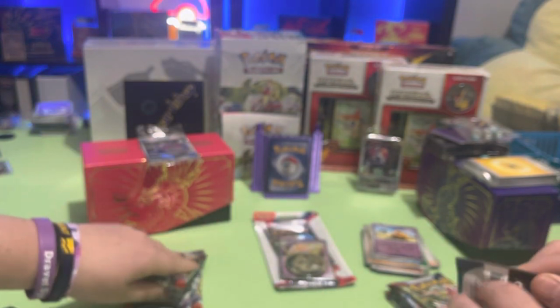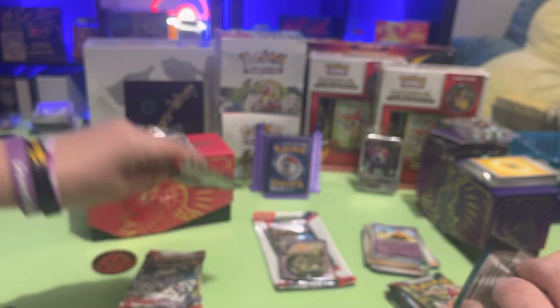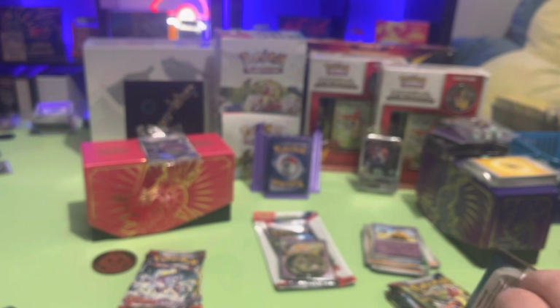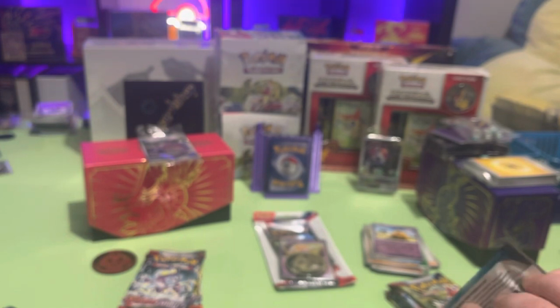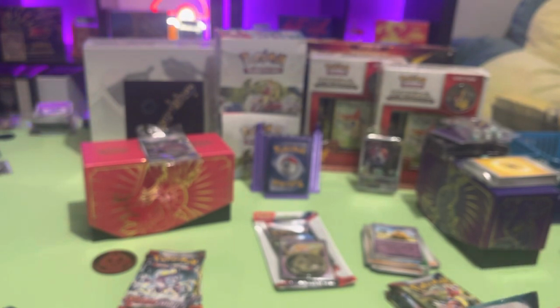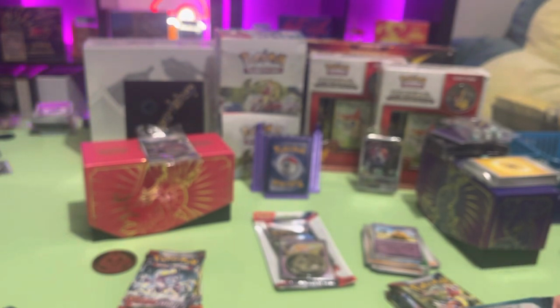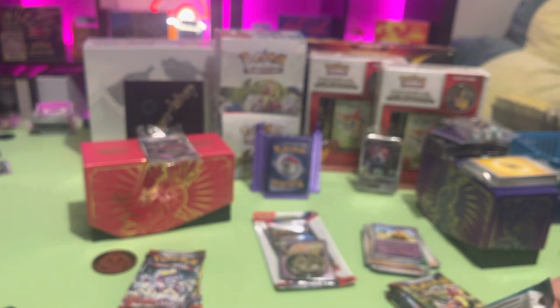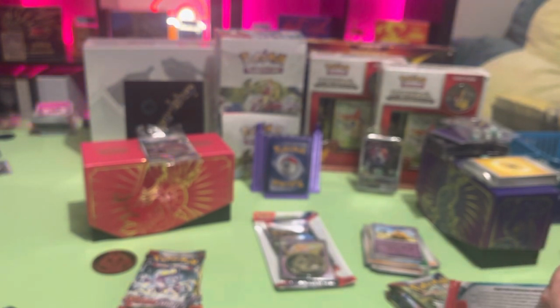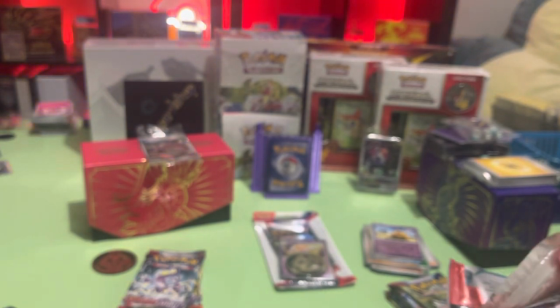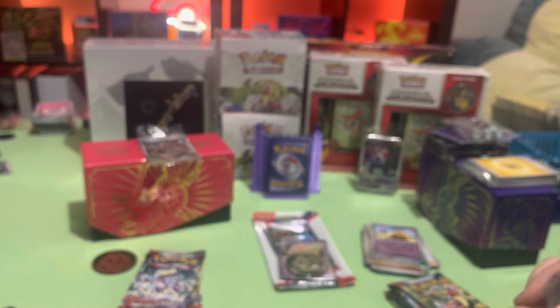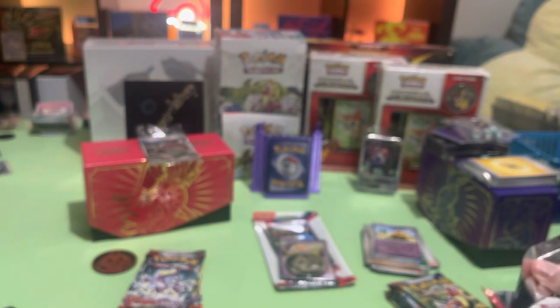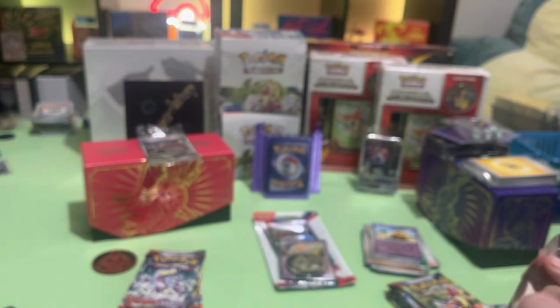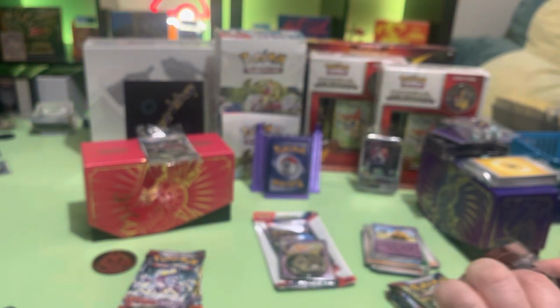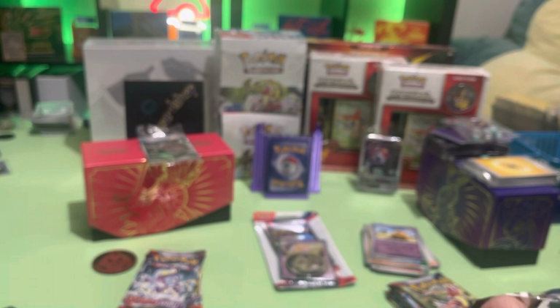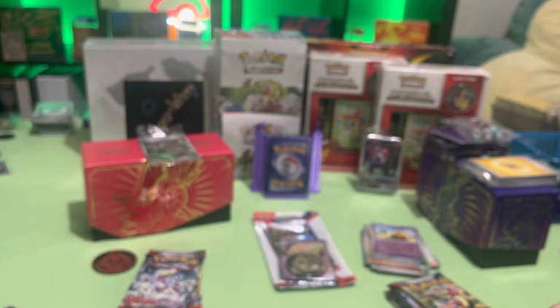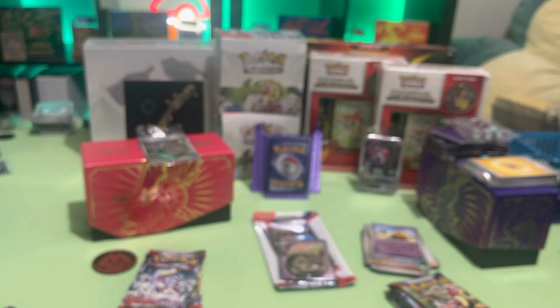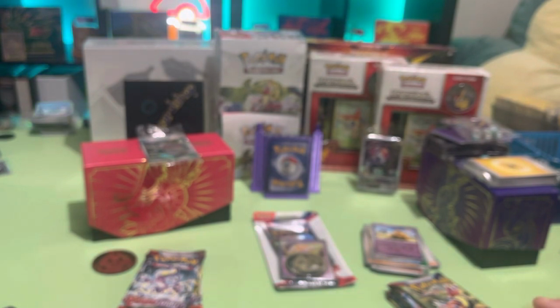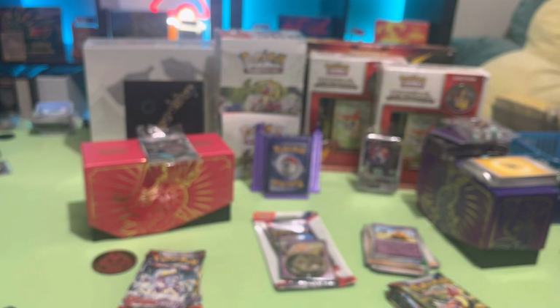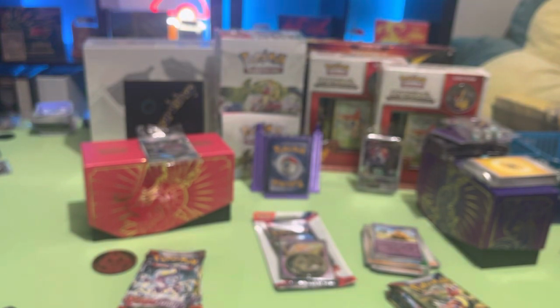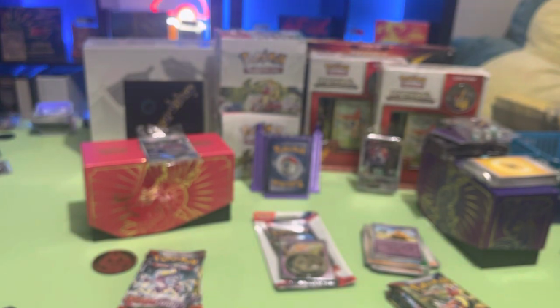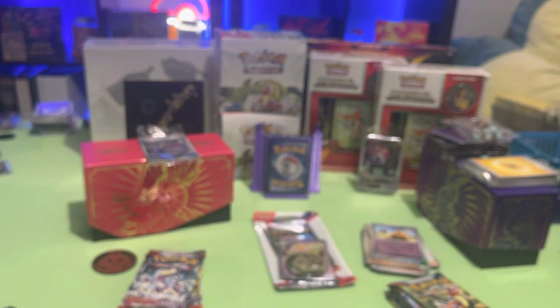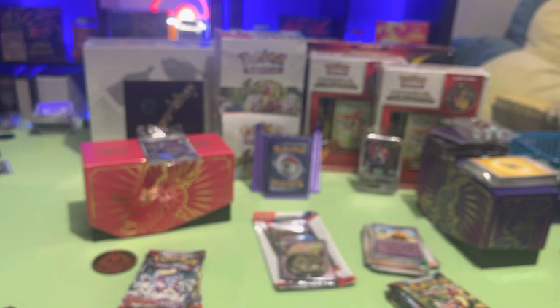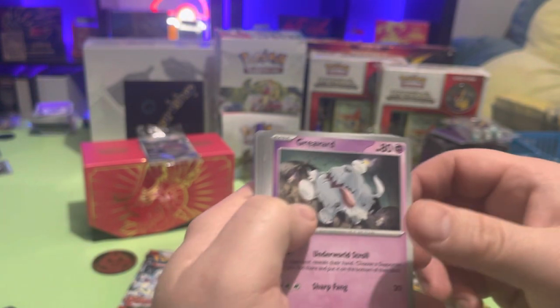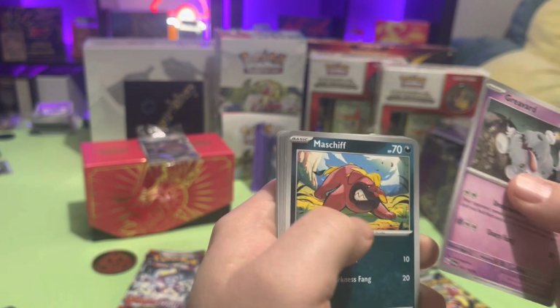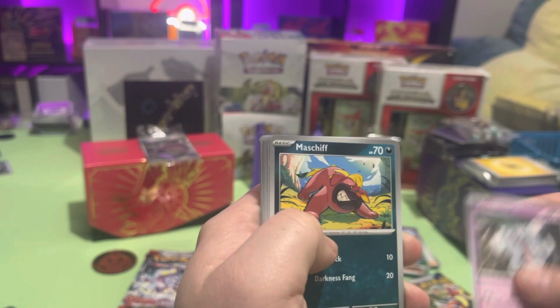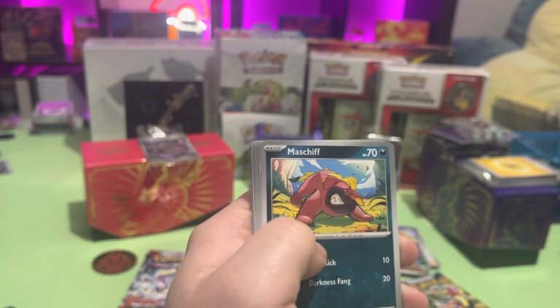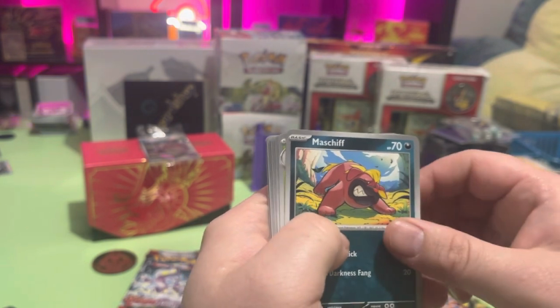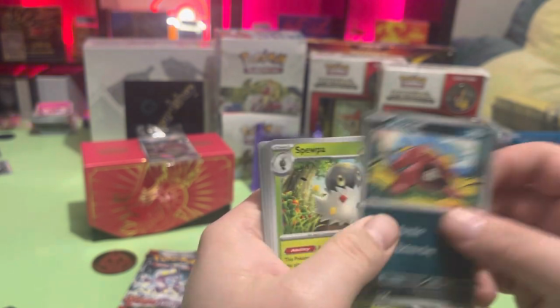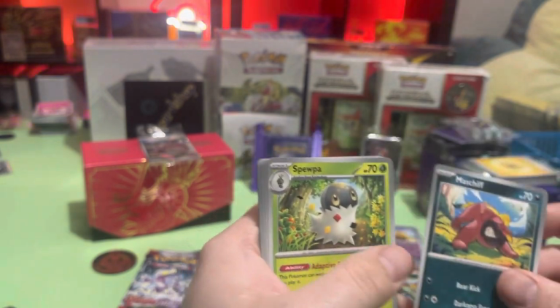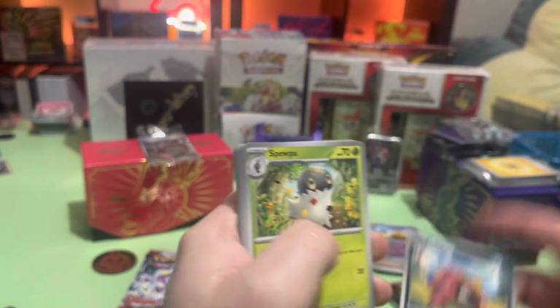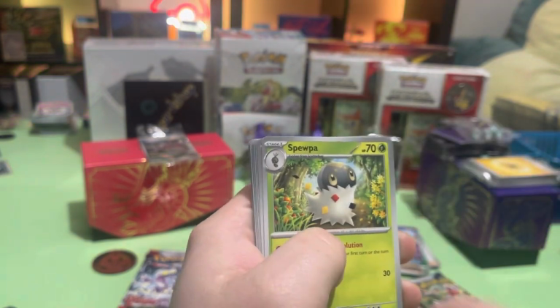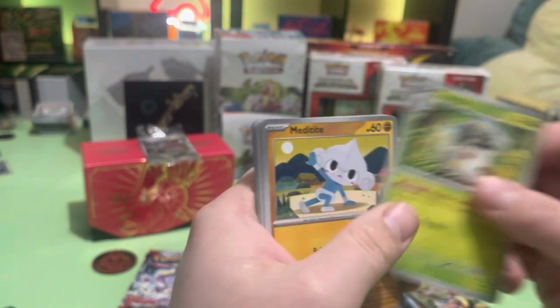Looks like I'll be spending the rest of my evening sorting to my heart's content, and I'll spend the last part of this video opening up that pack. You always say that and I always win.